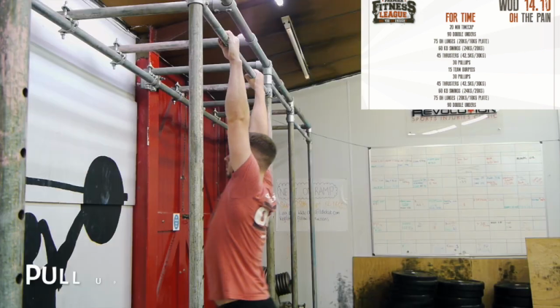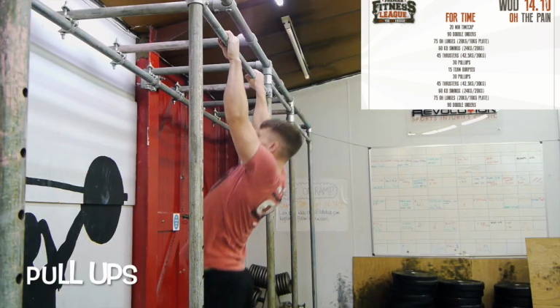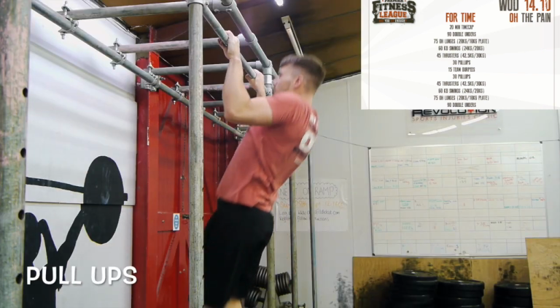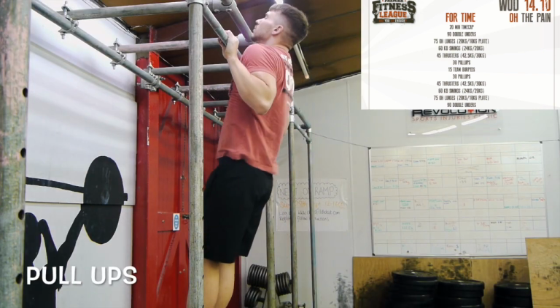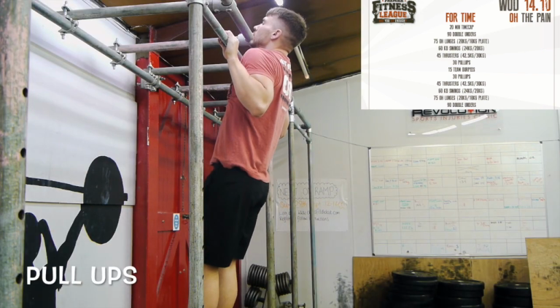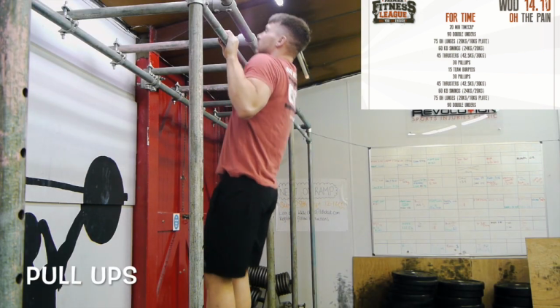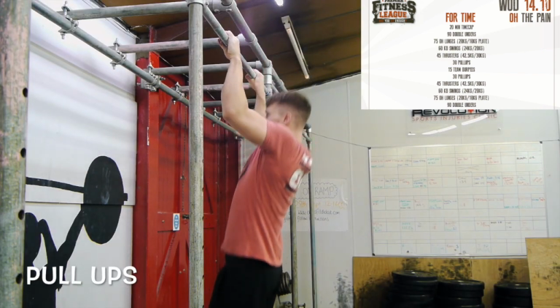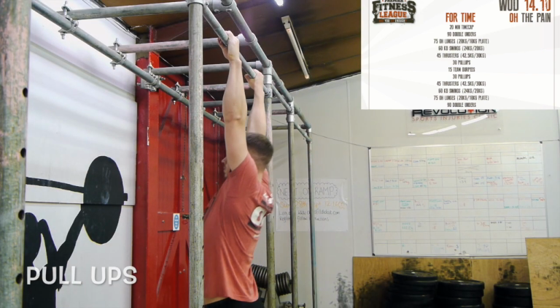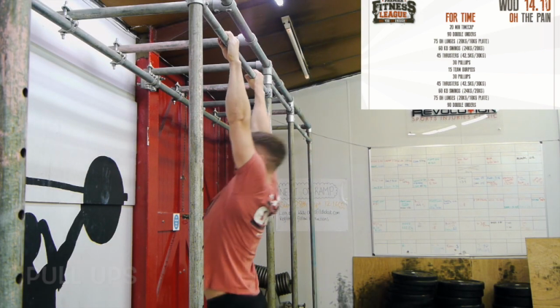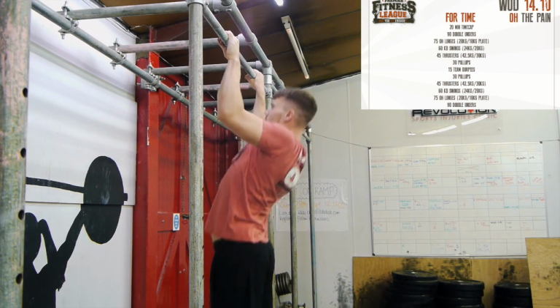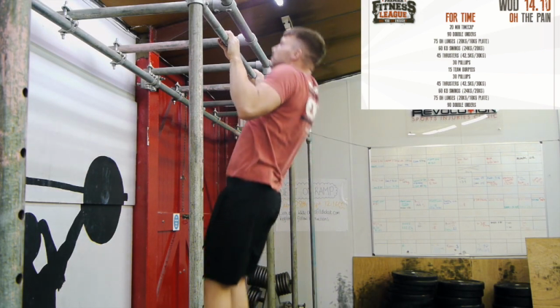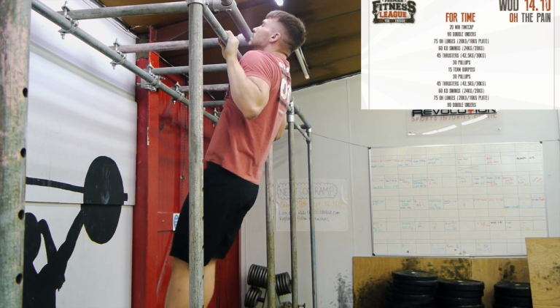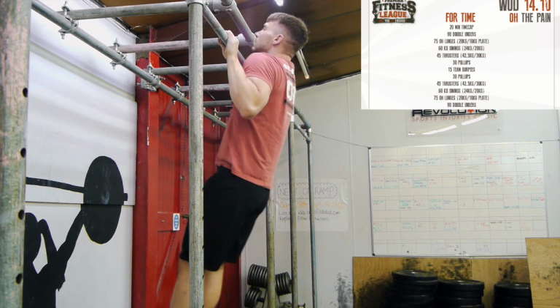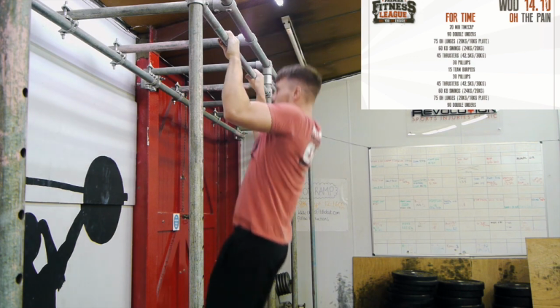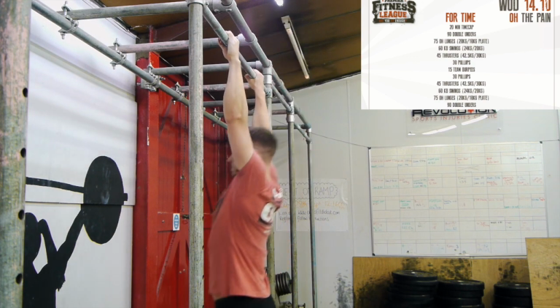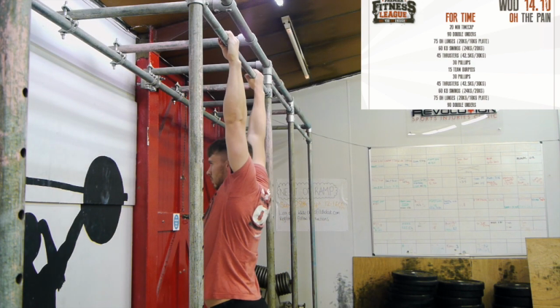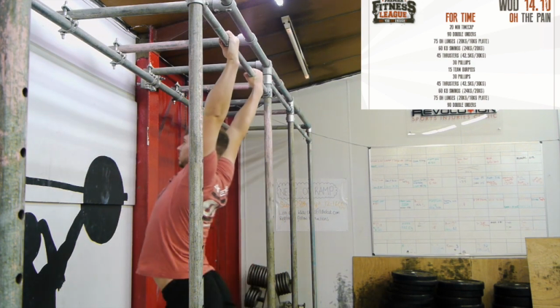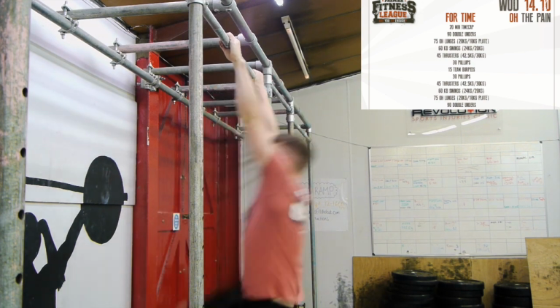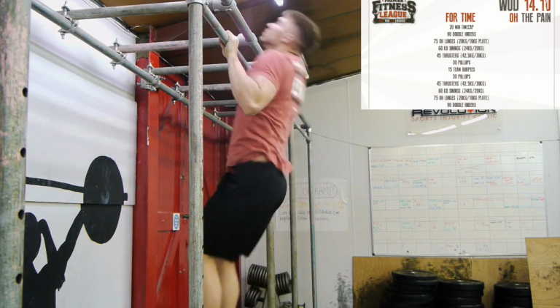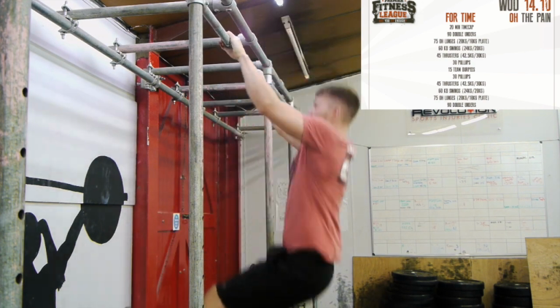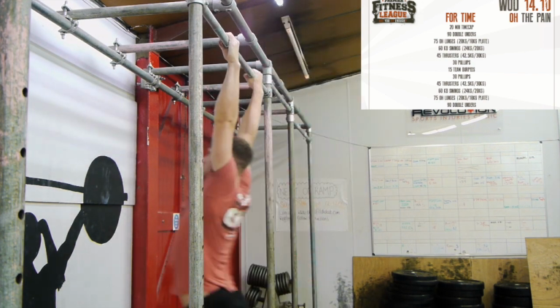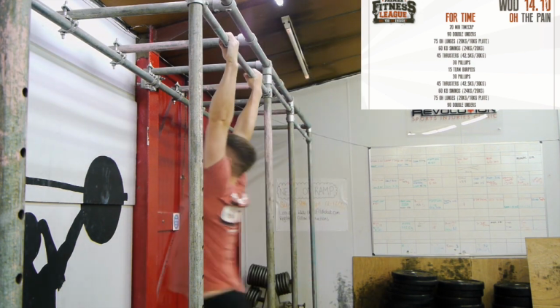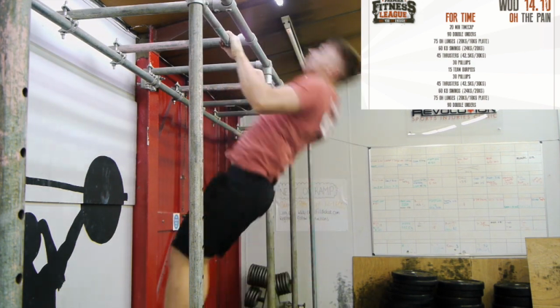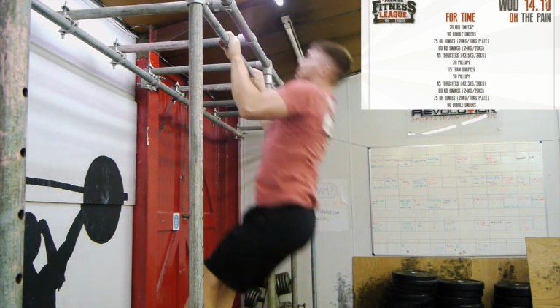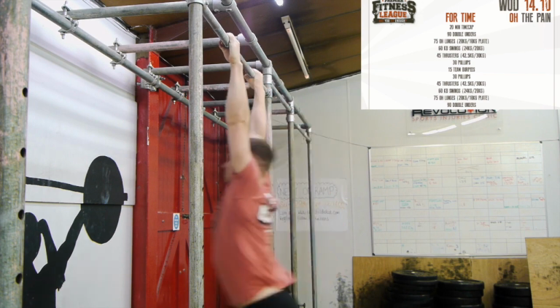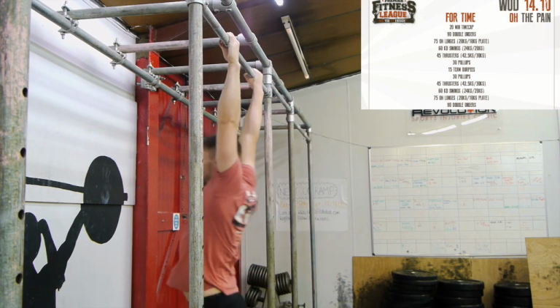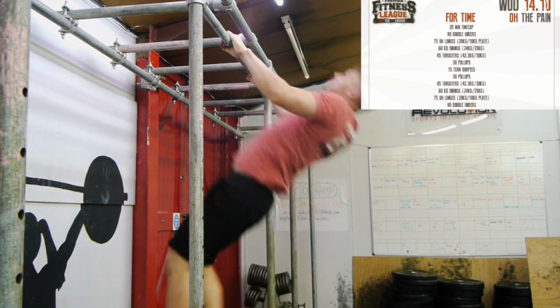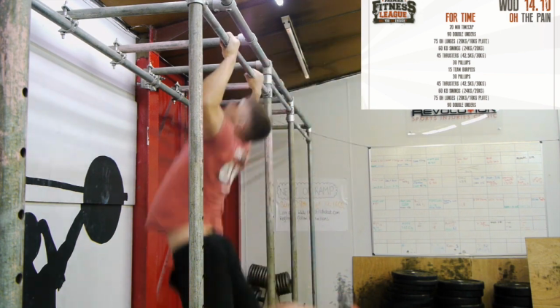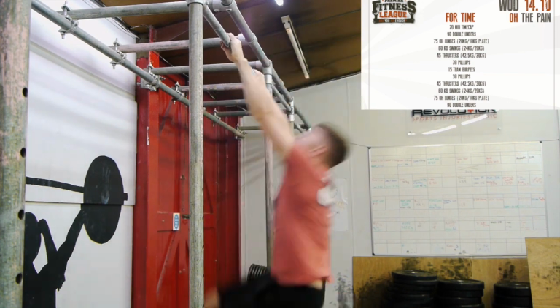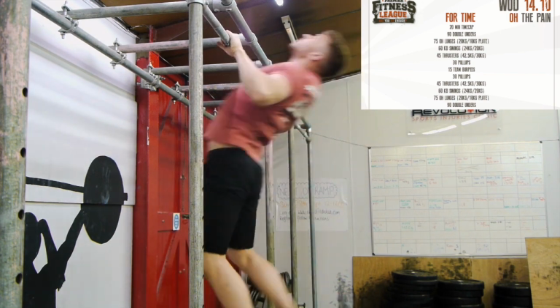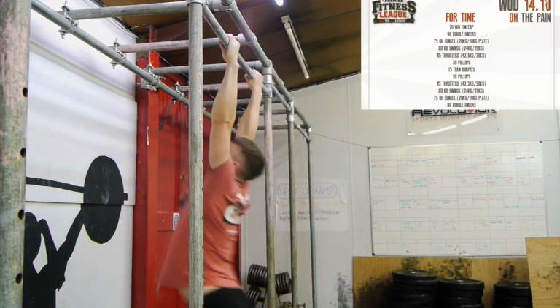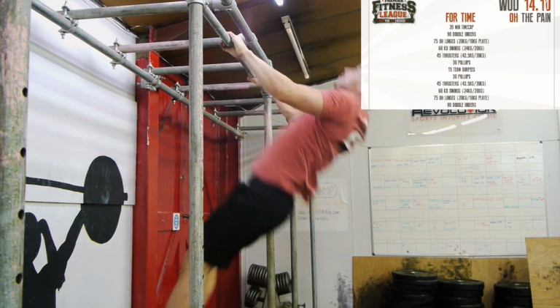Pull ups: each rep is started with the athlete hanging from the bar with the arms fully extended. A rep is completed when the chin is clearly pulled above the bar. Any style of pull up is allowed — strict, kipping, butterfly, etc. — as long as these guidelines are met.